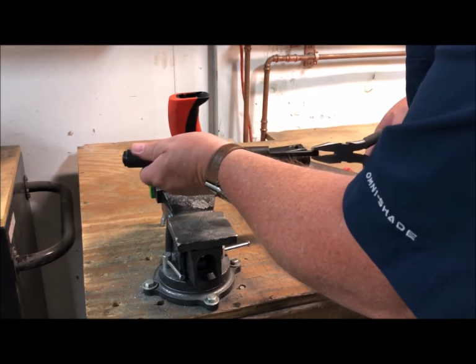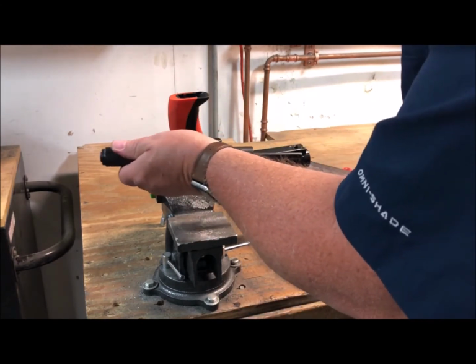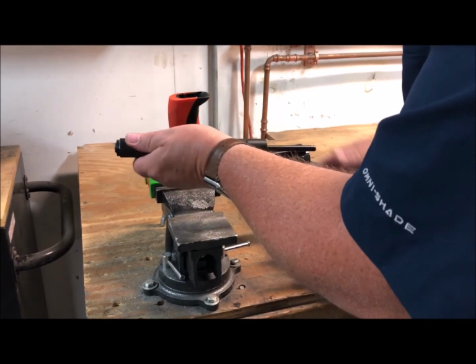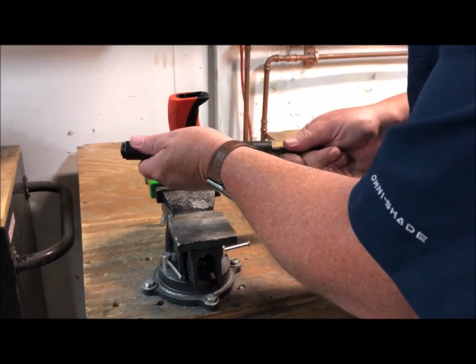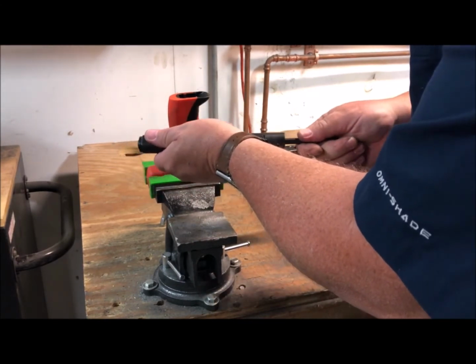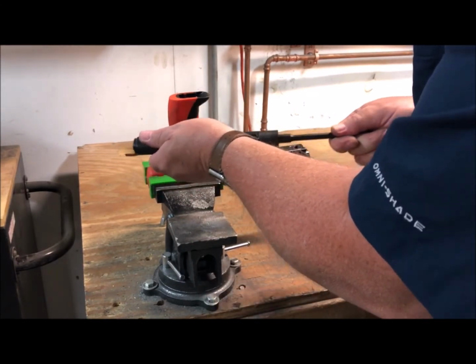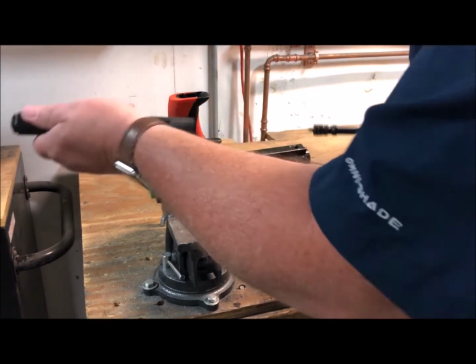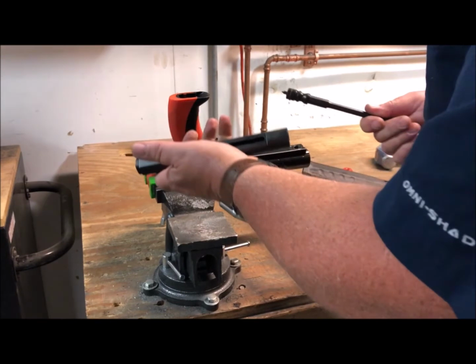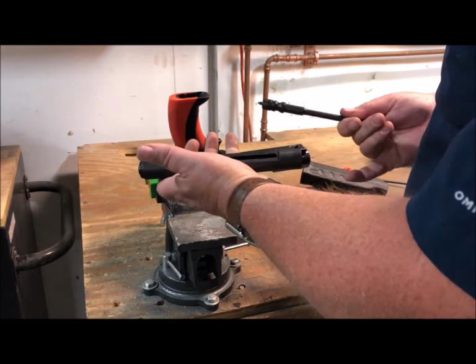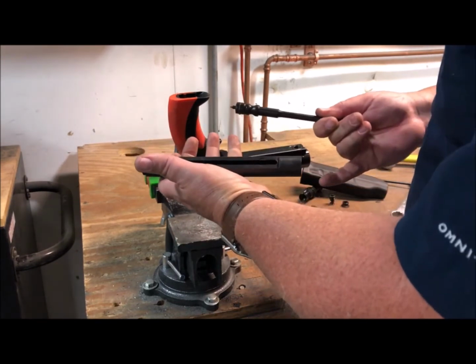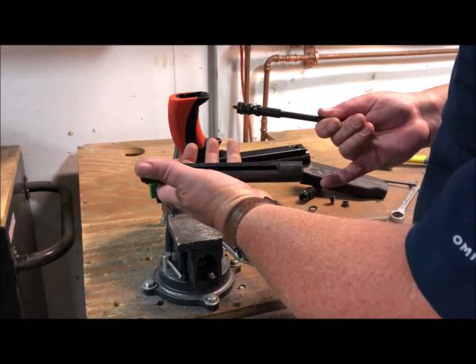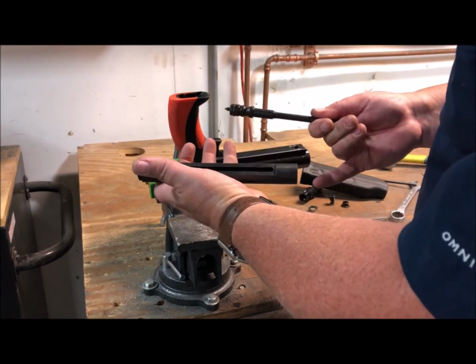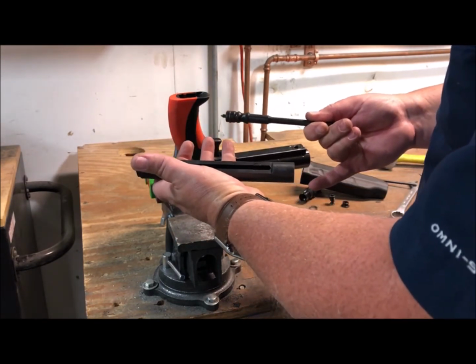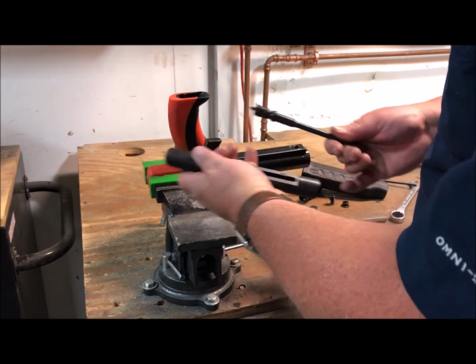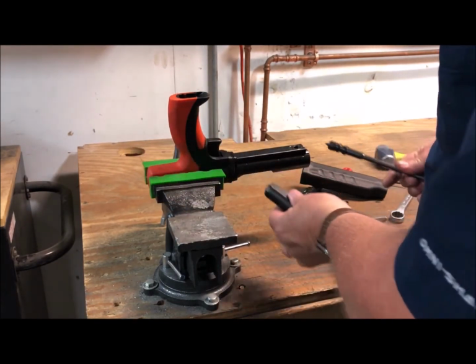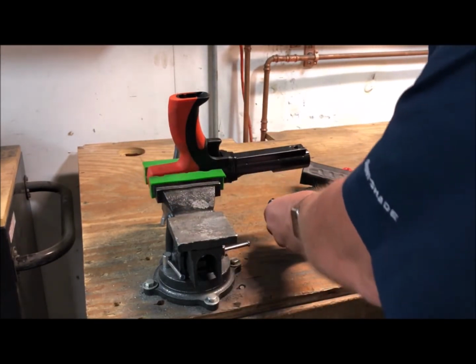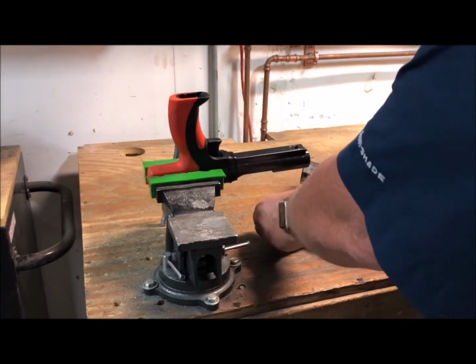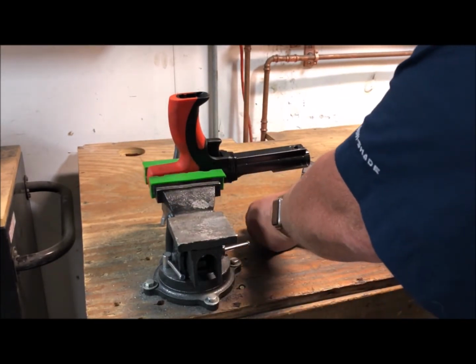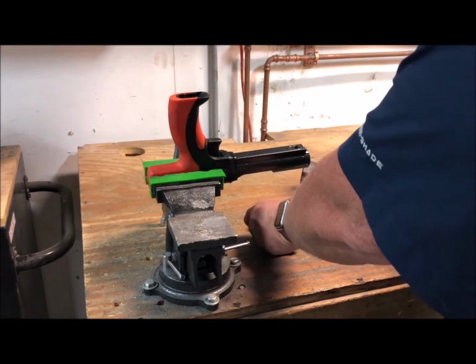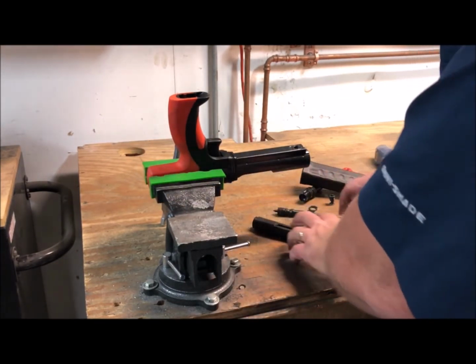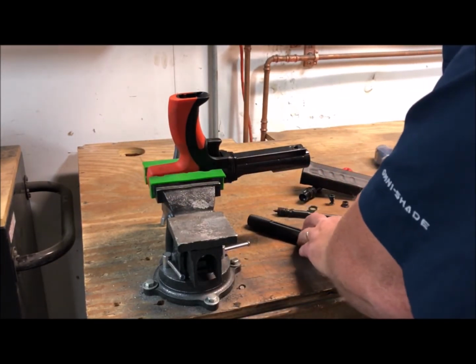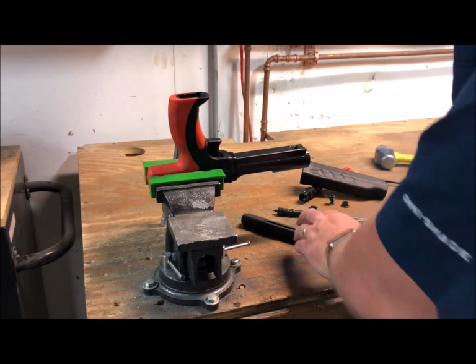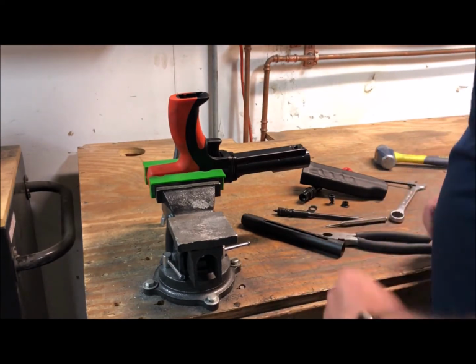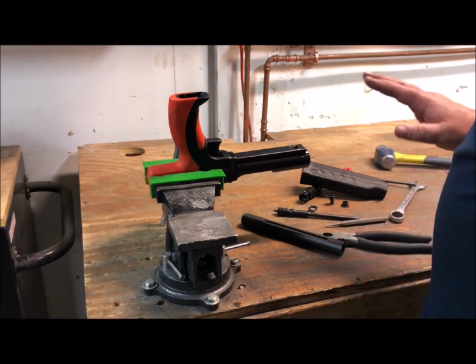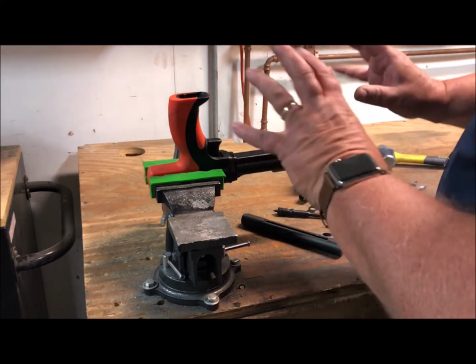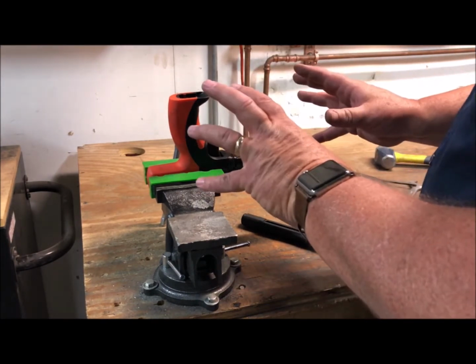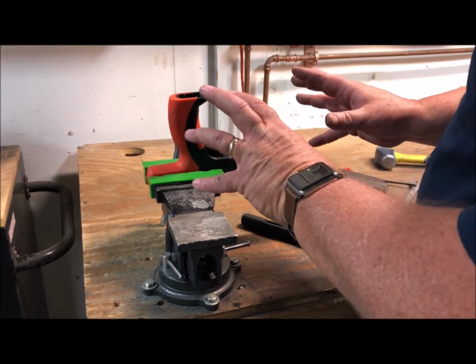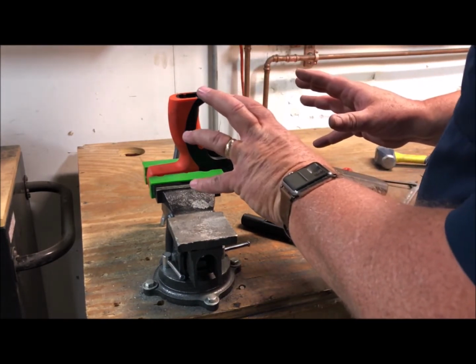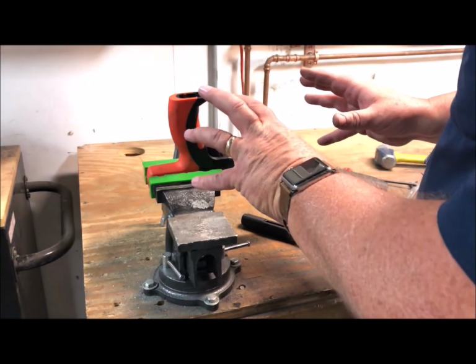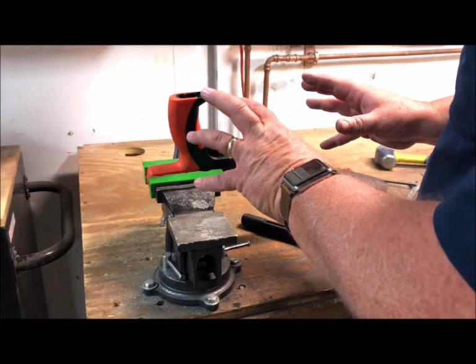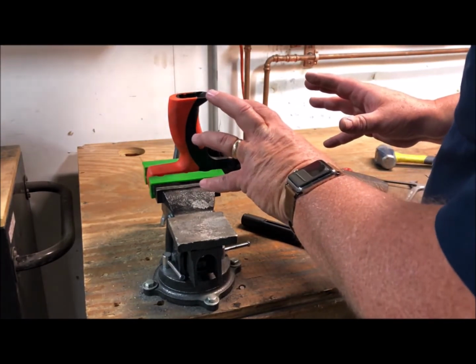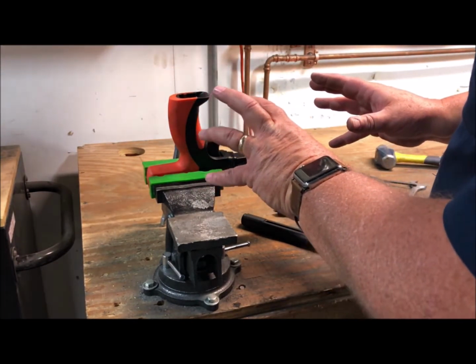At that point we can get the tool apart. If you have some cleaning to do, go ahead and clean it. In a moment we'll reassemble the tool and show you how that goes too.